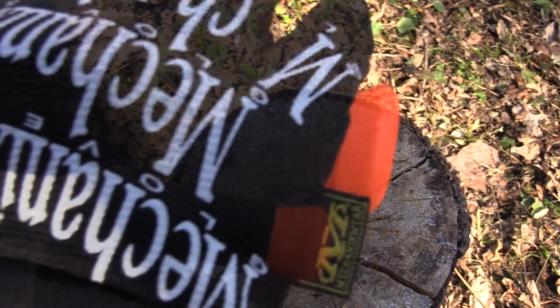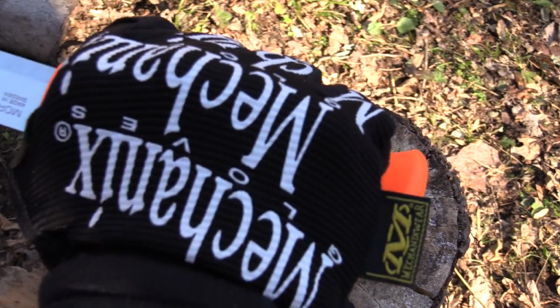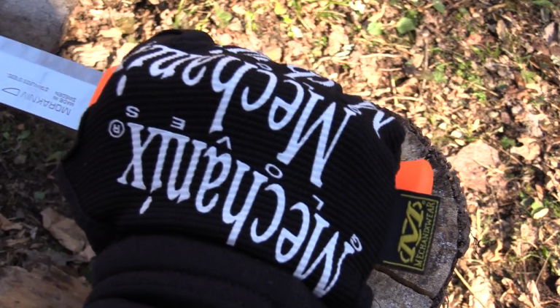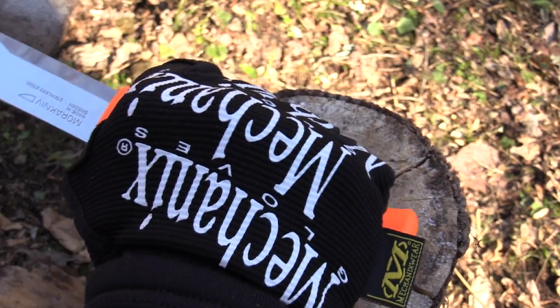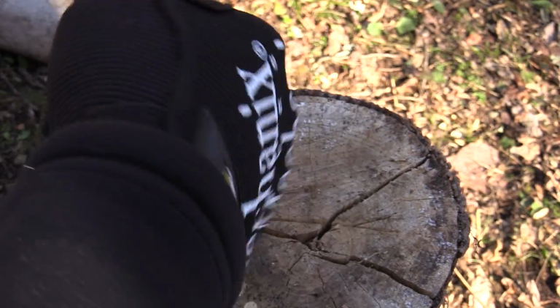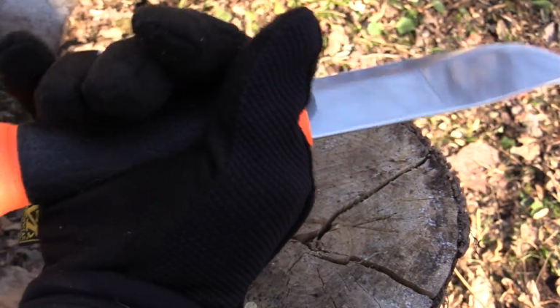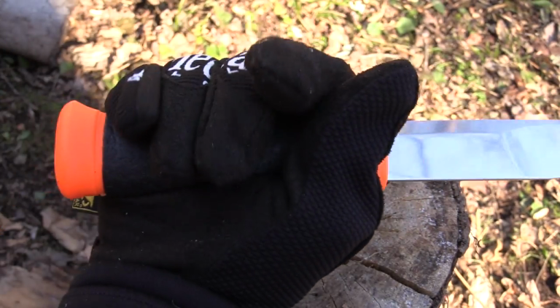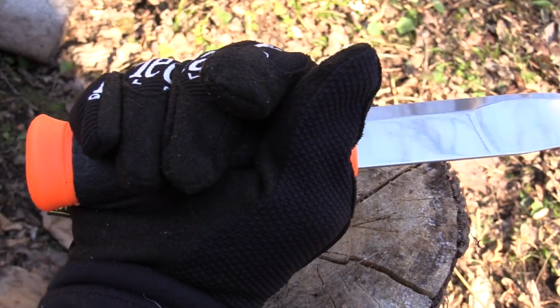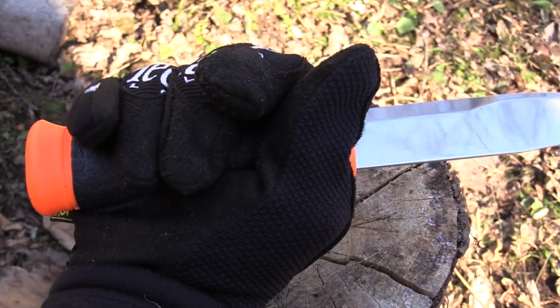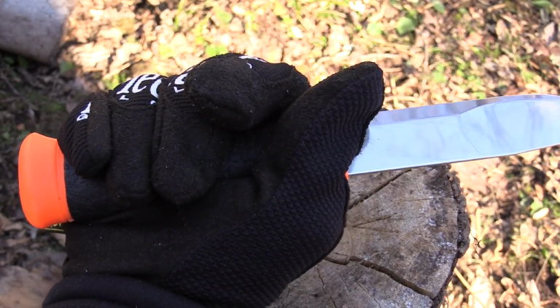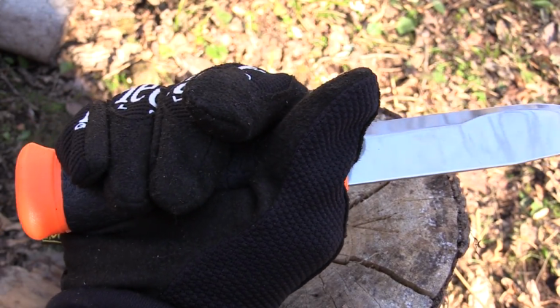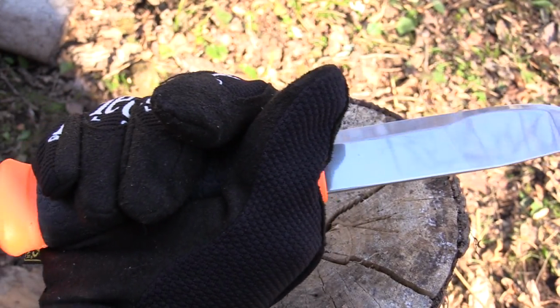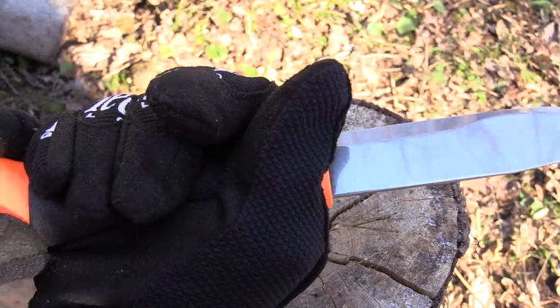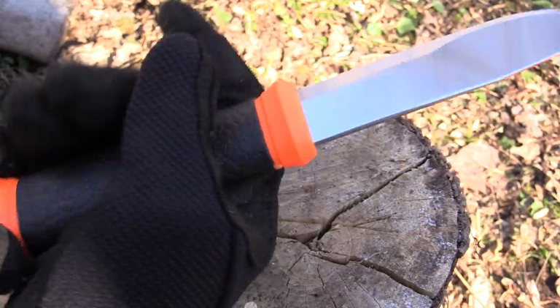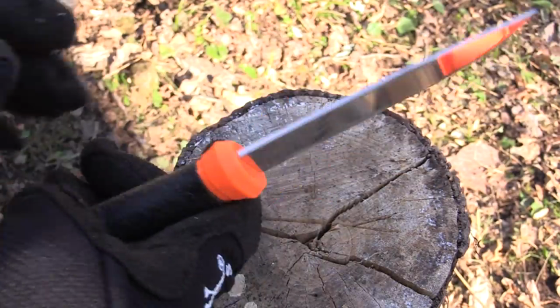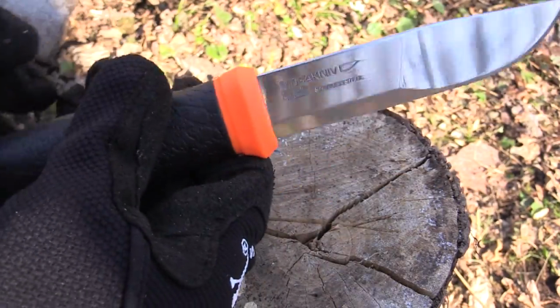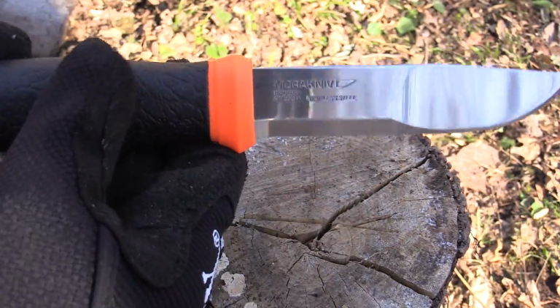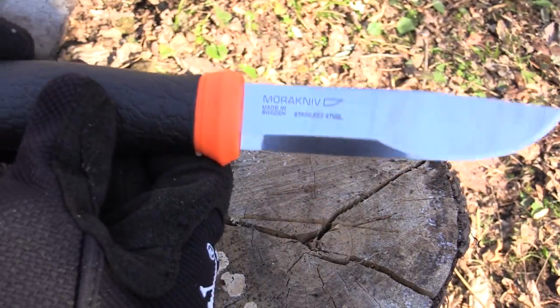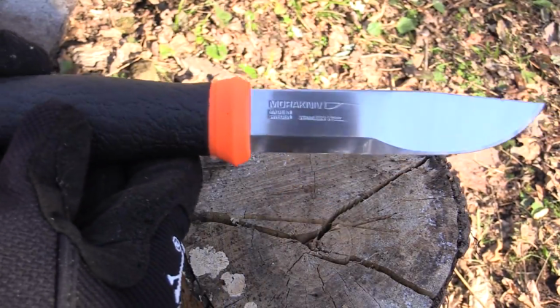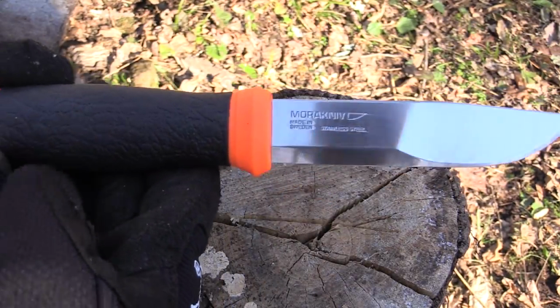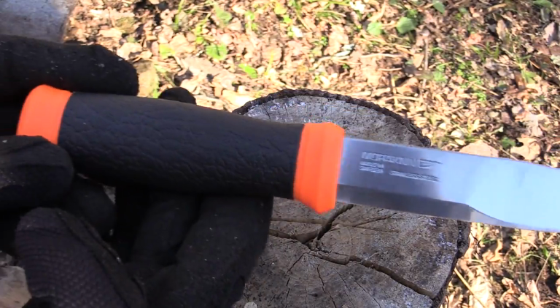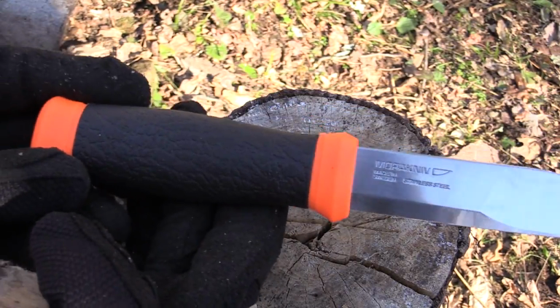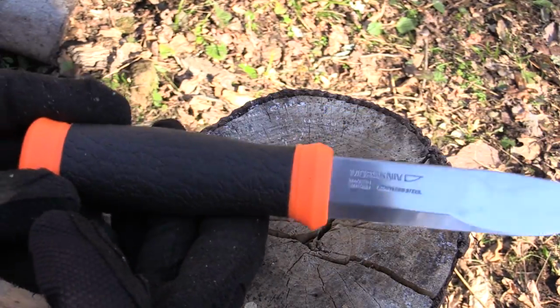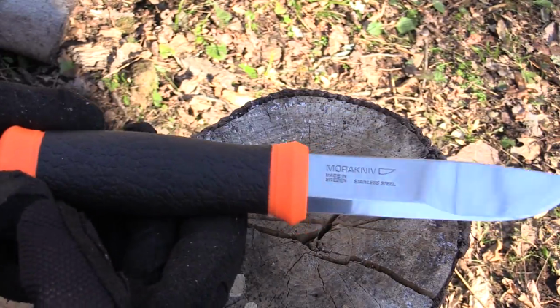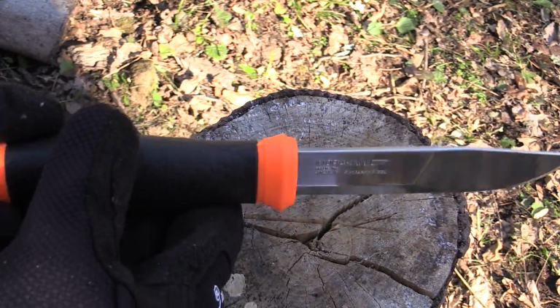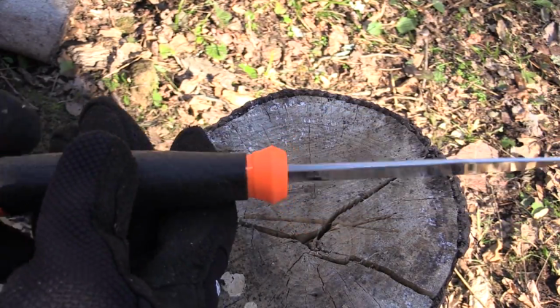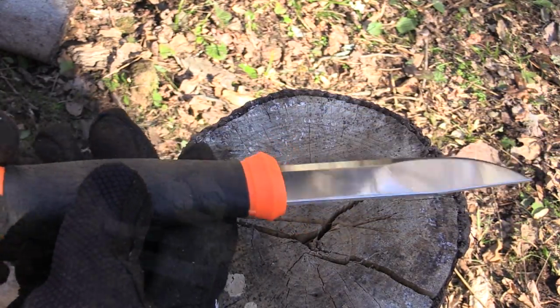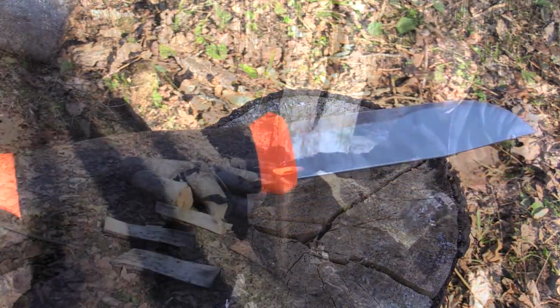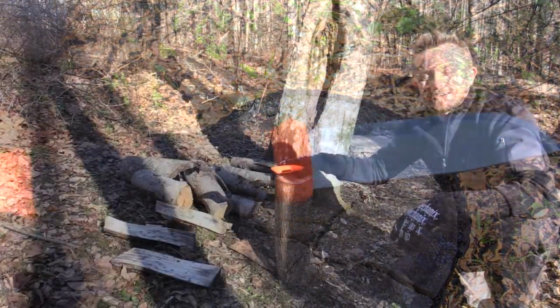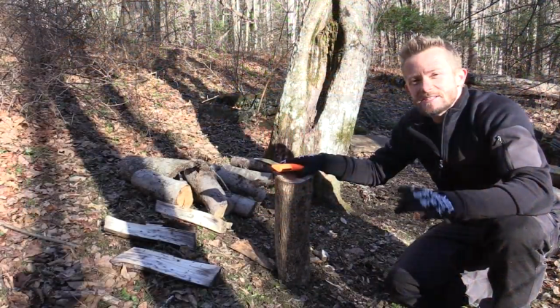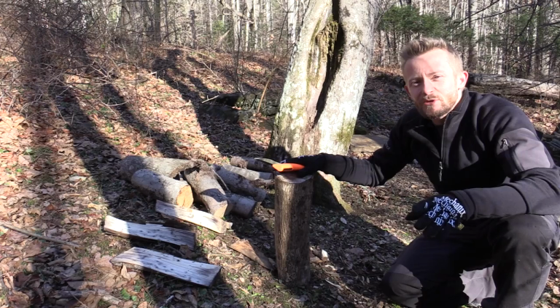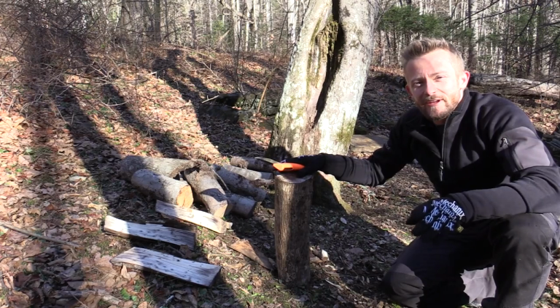Very light indeed. When it comes to the handle, essentially you are looking at plastic with a rubberized grip. In the hand it feels good, just like every other Mora out there. When it comes to knives, Mora is some of the best value — there's just no doubt about it.